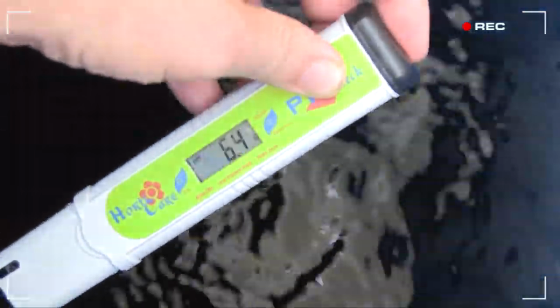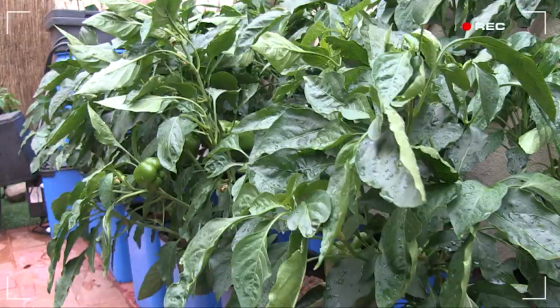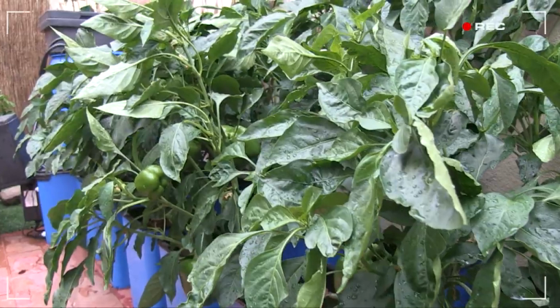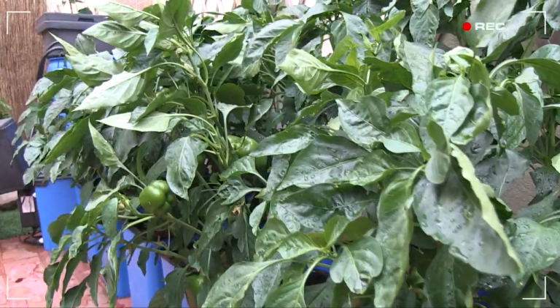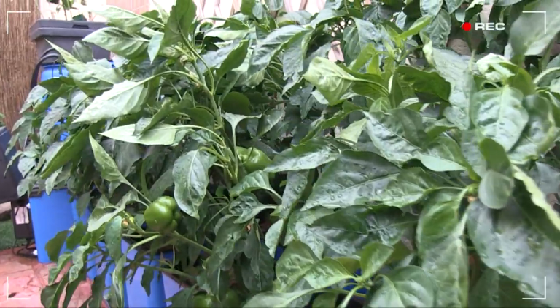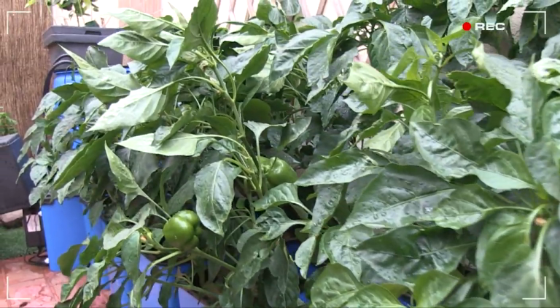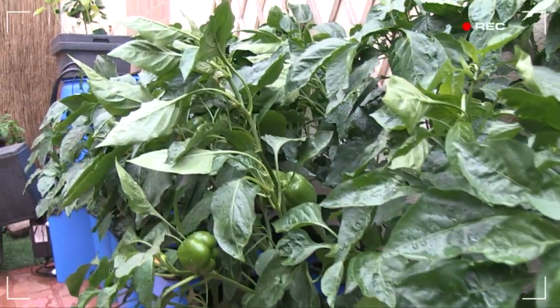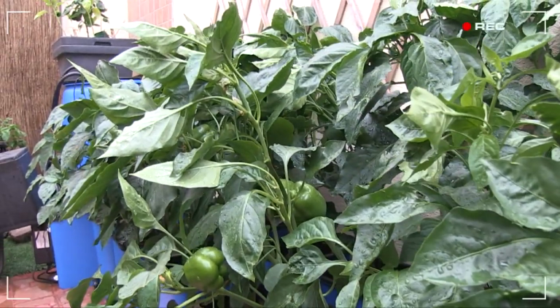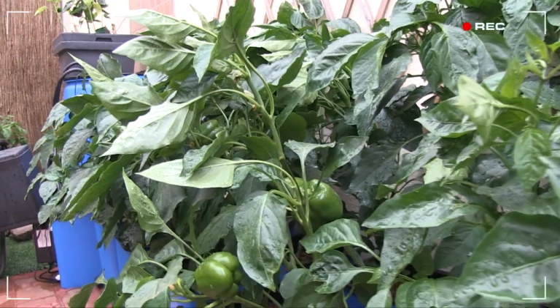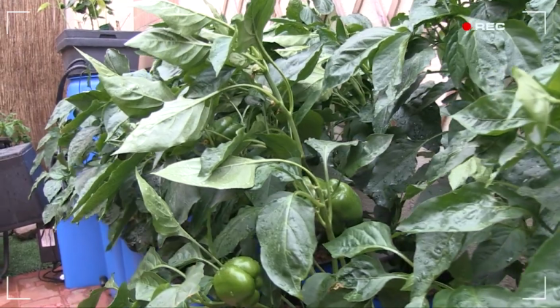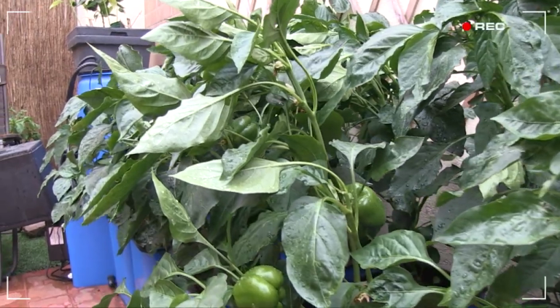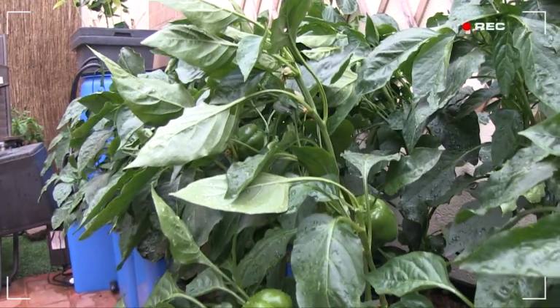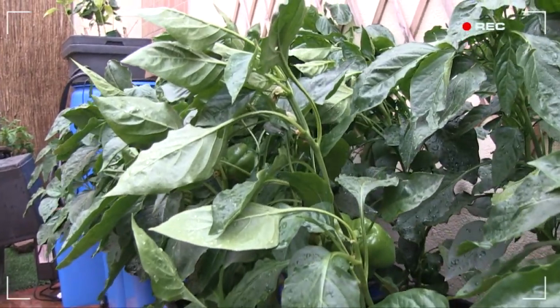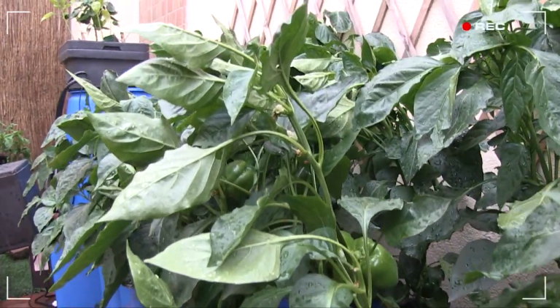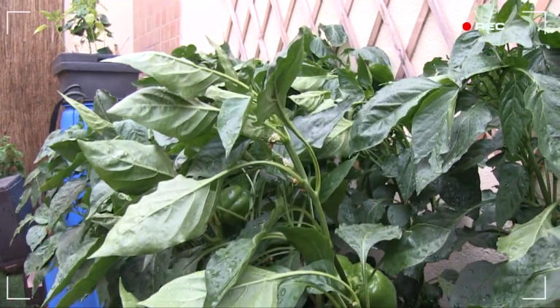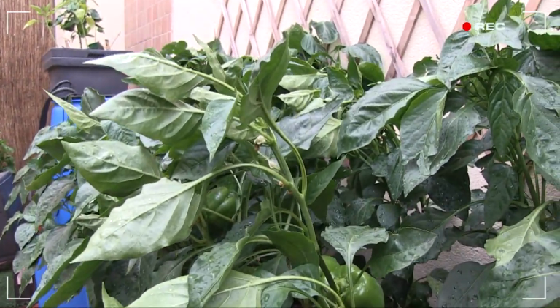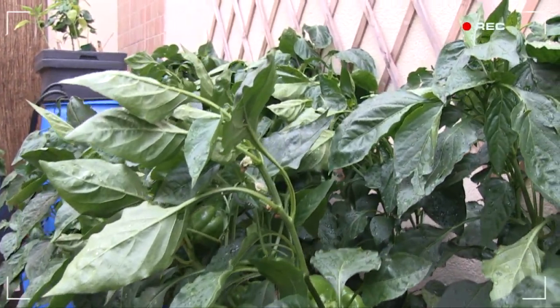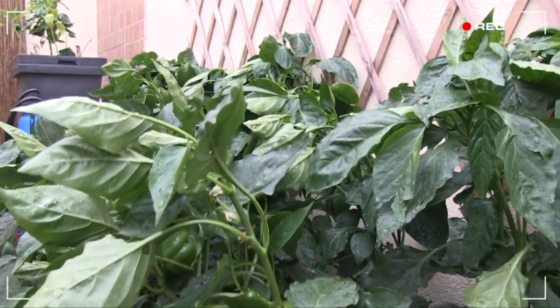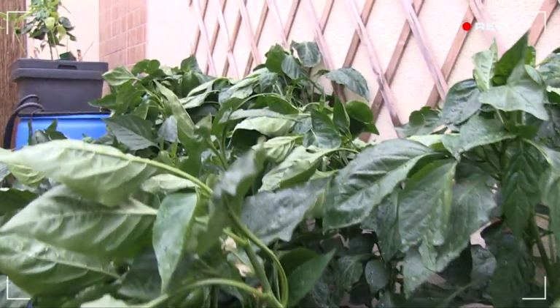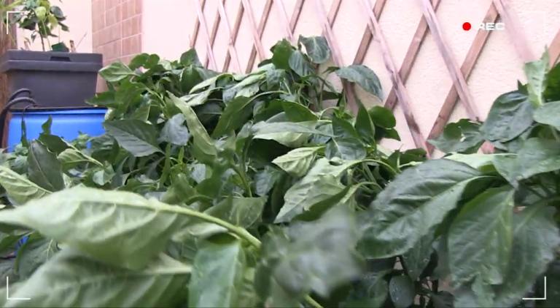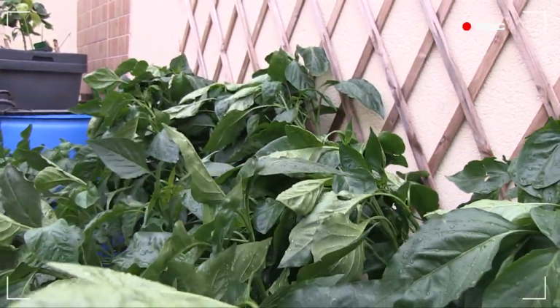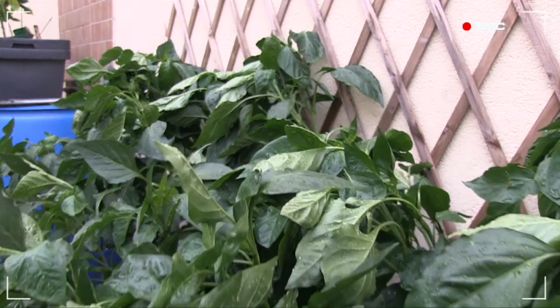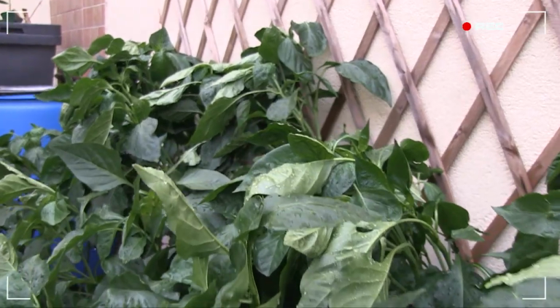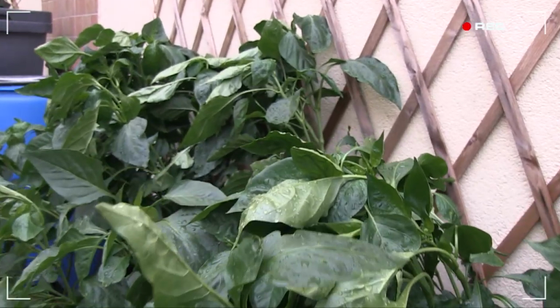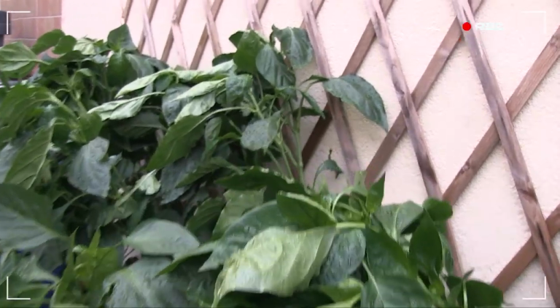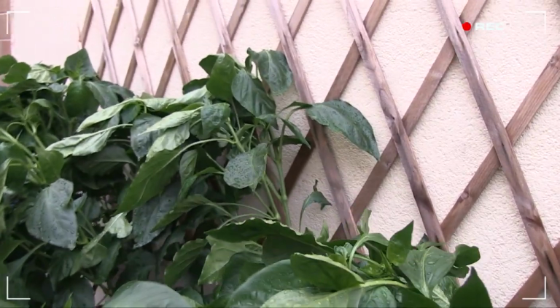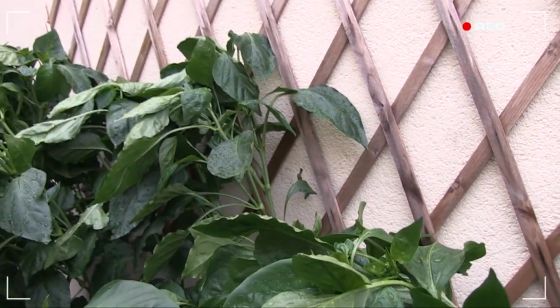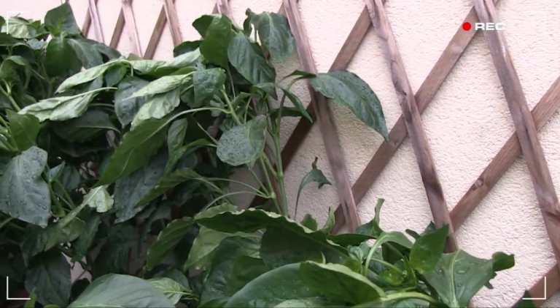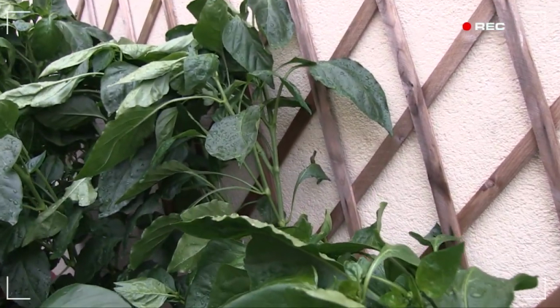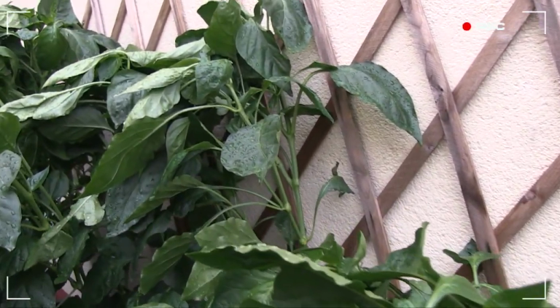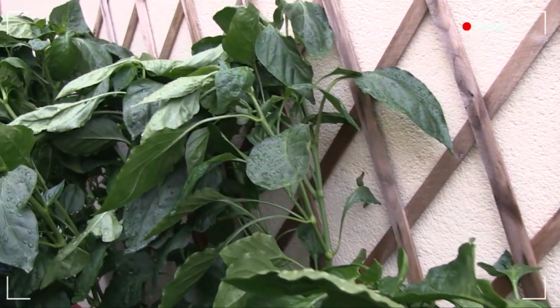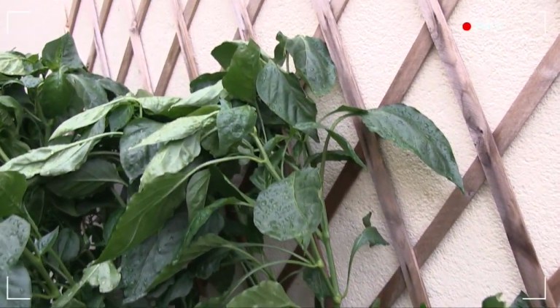The back row of plants — you'll recall I removed all the flowers to encourage vertical growth. They've responded well and they're steadily growing up the trellis. And as you can see, these guys are about ready for some stakes and plant ties to keep them from flopping all over each other.